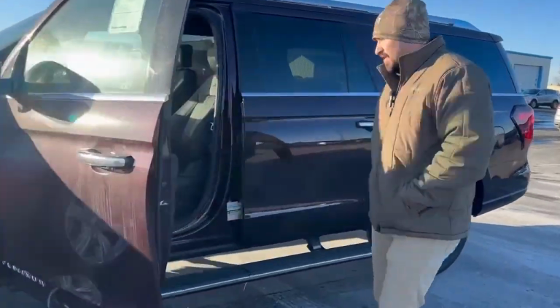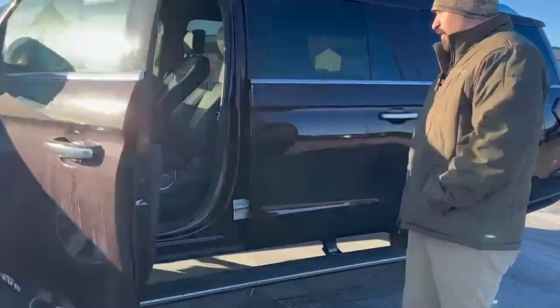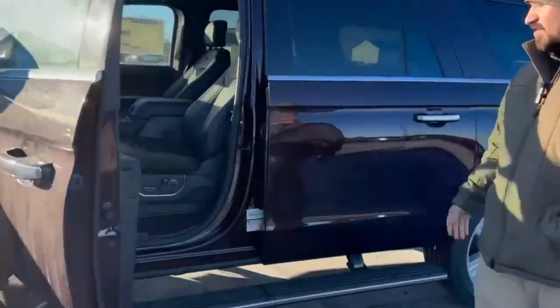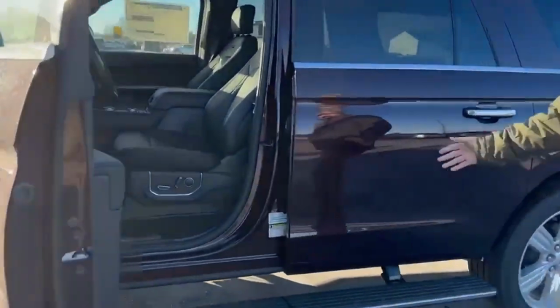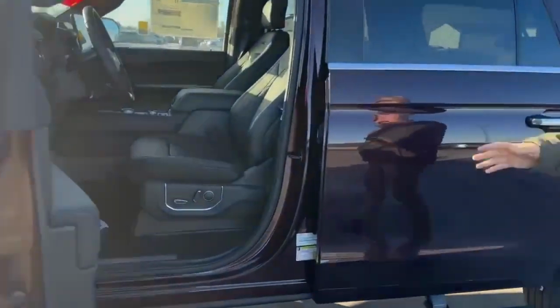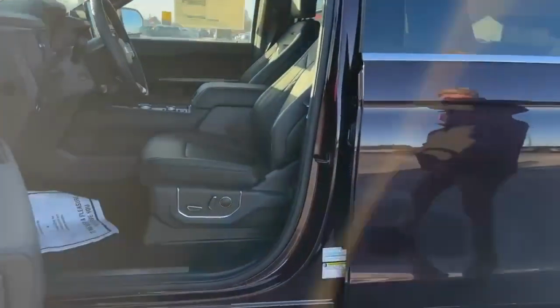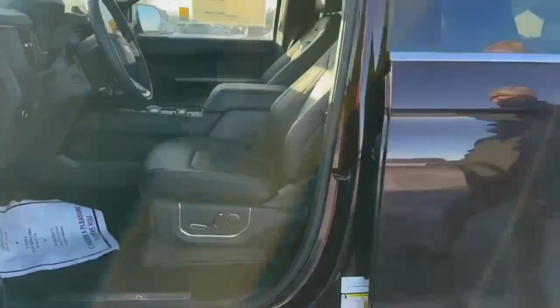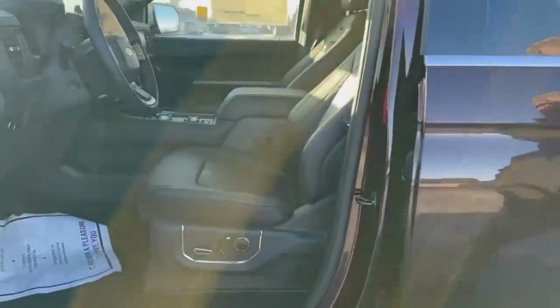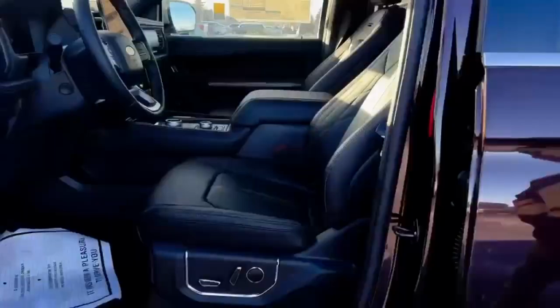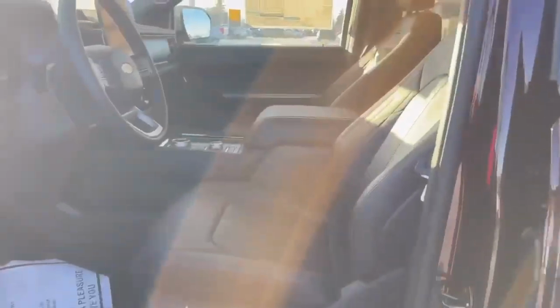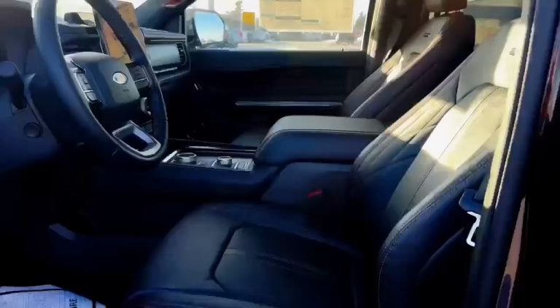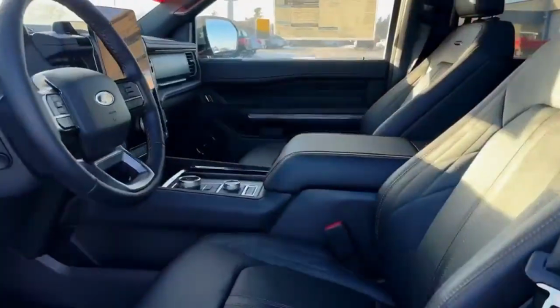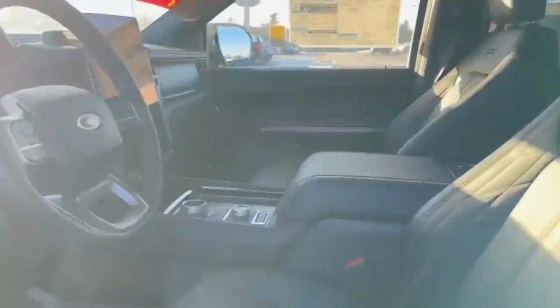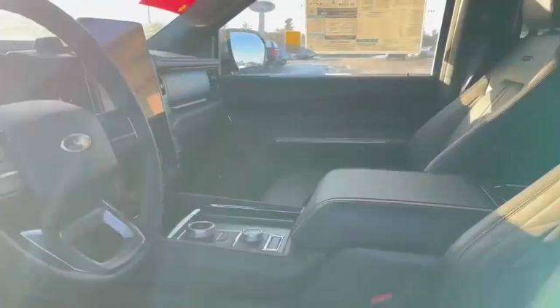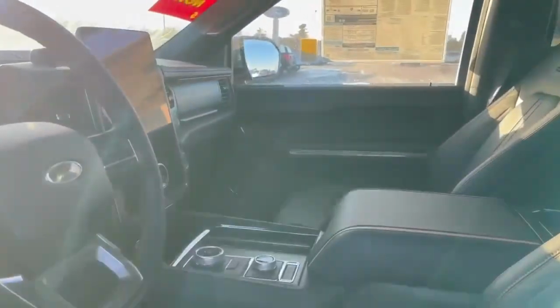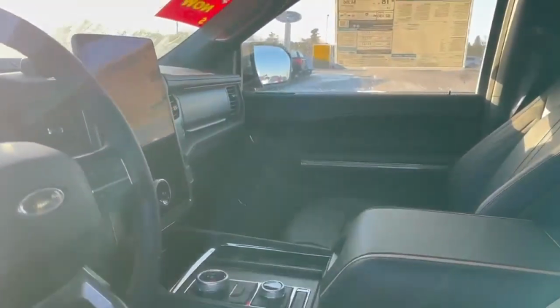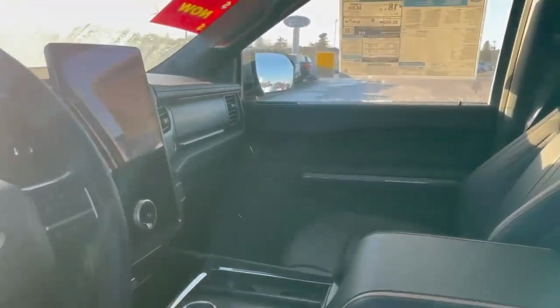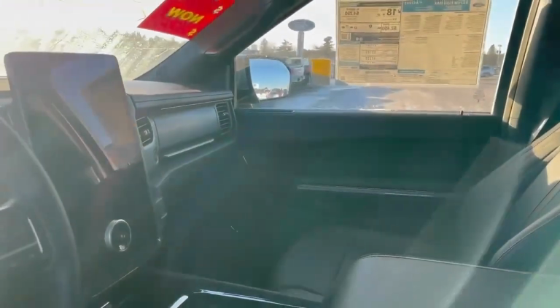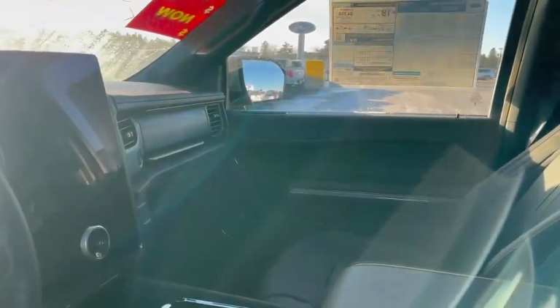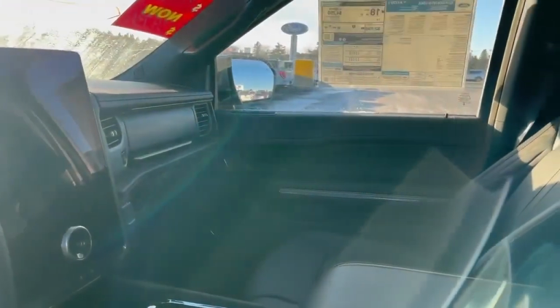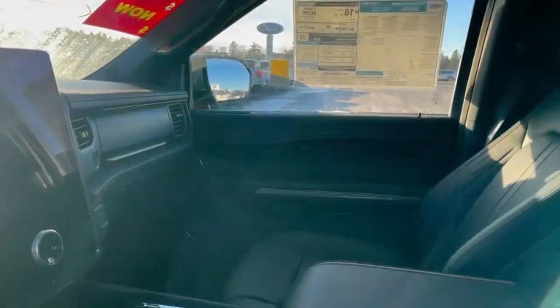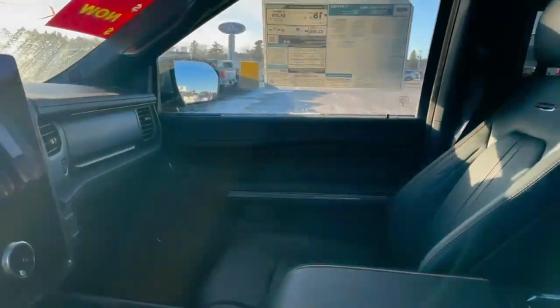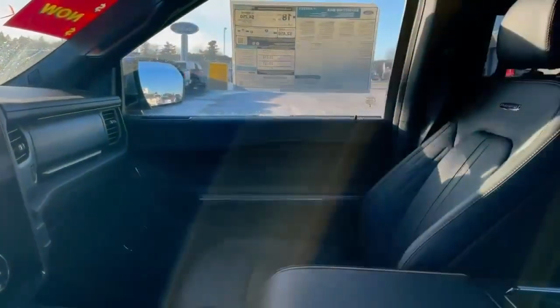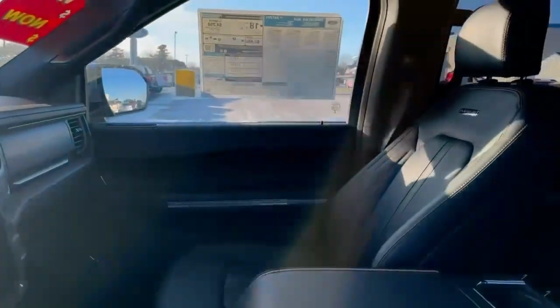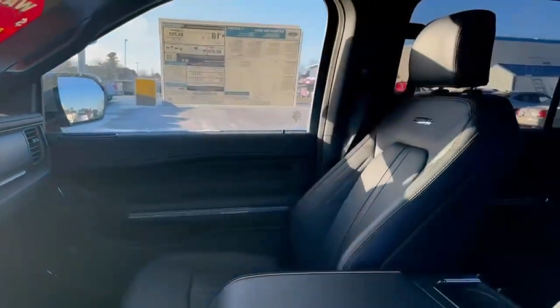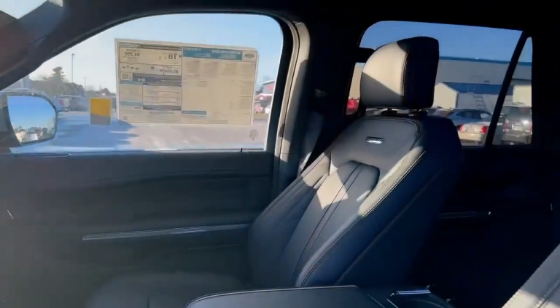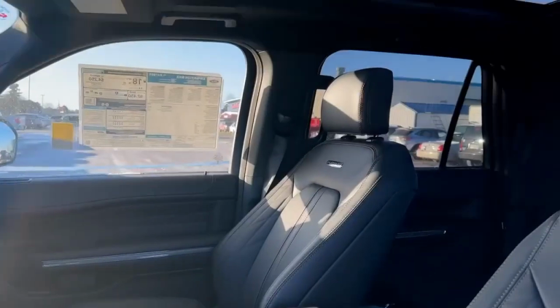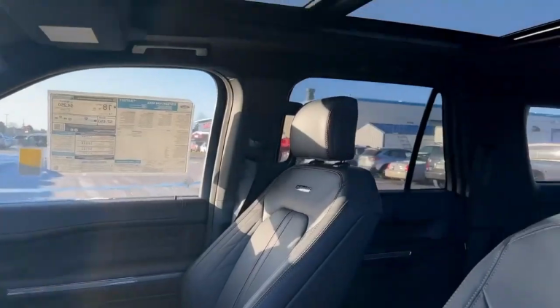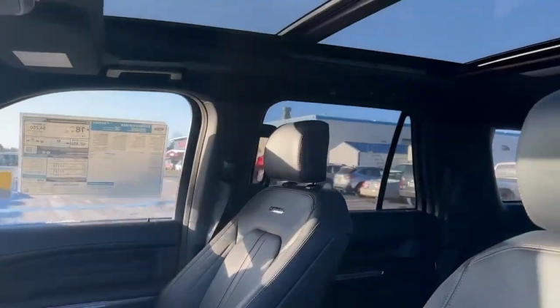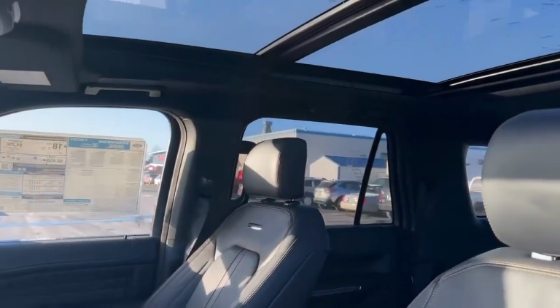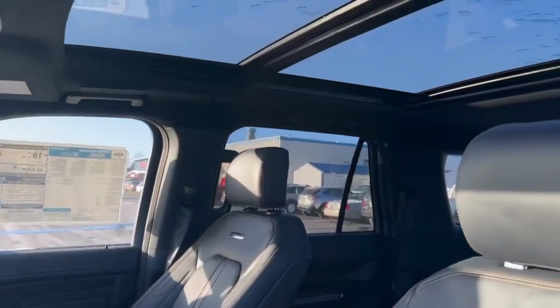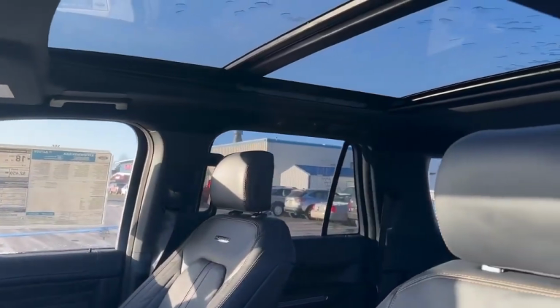You are going to get the automatic steps that do come down. Premium leather seats are going to be heated and cooled. Beautiful infotainment center, beautiful sunroof.